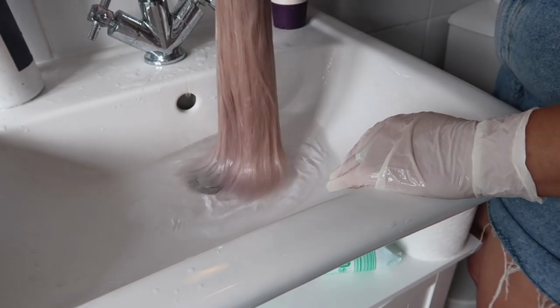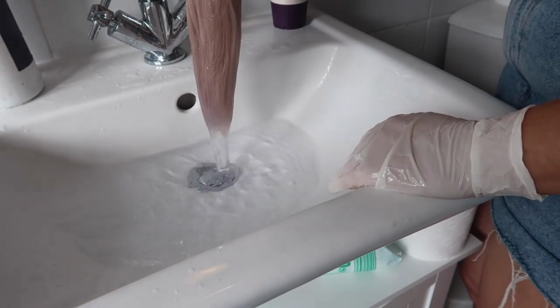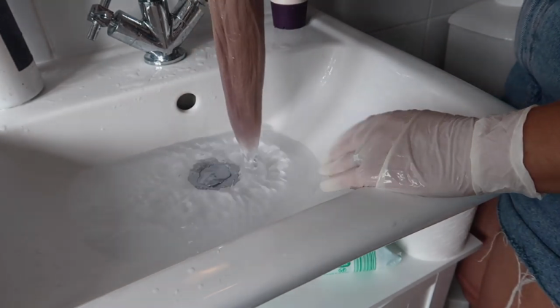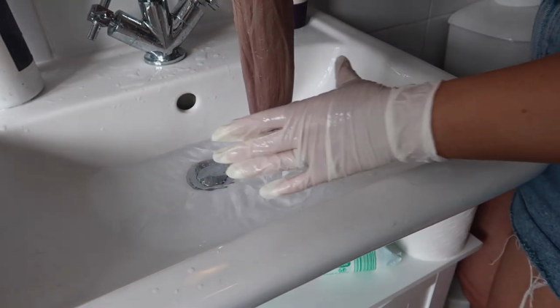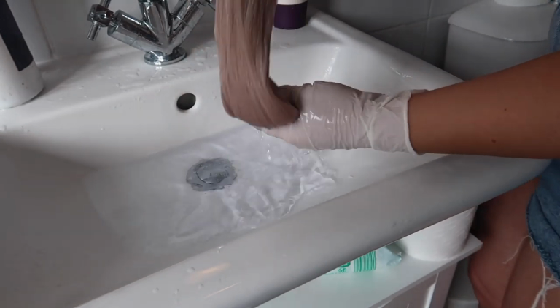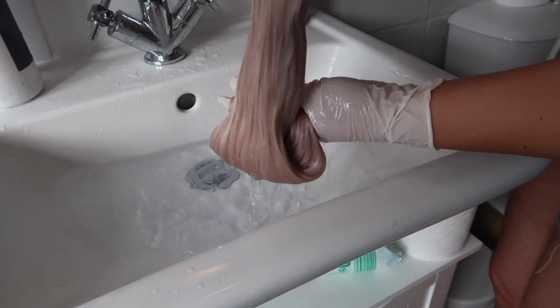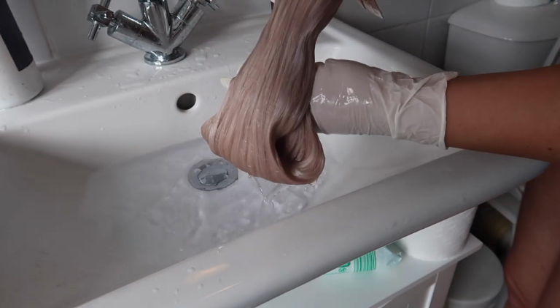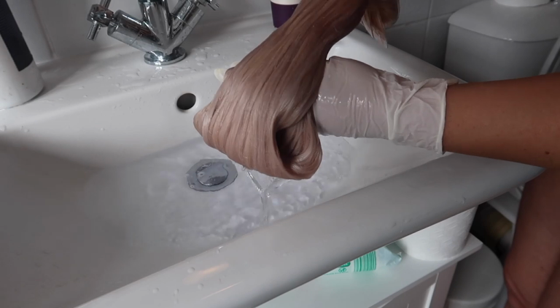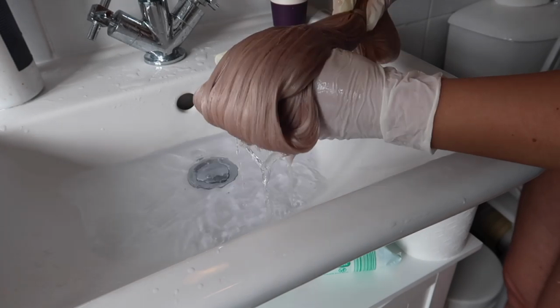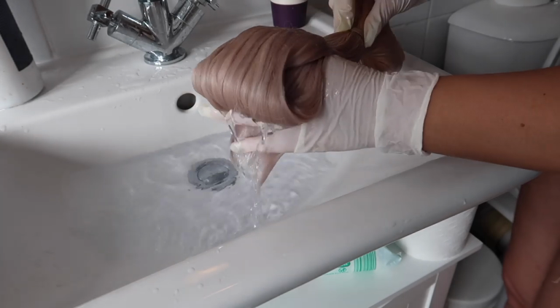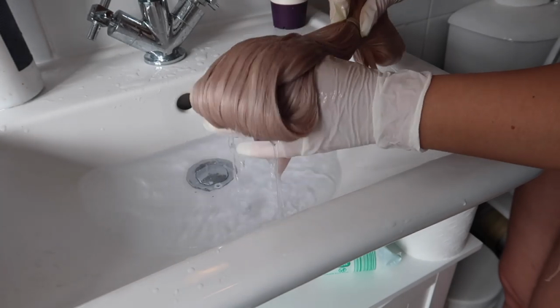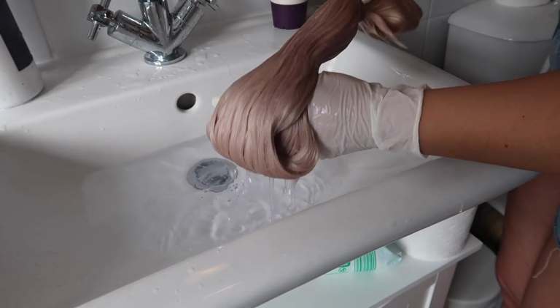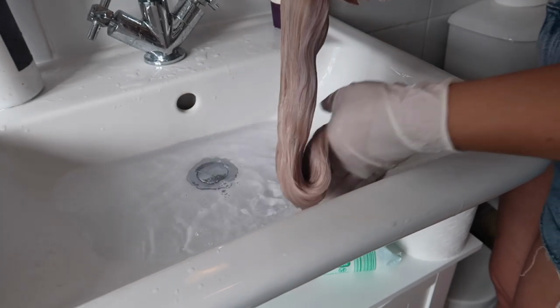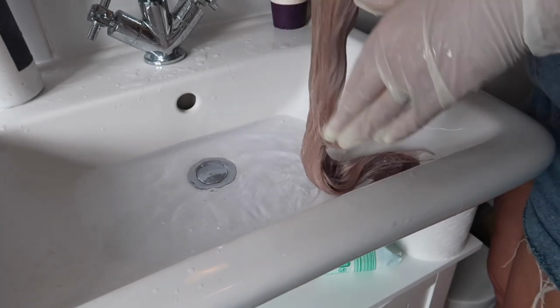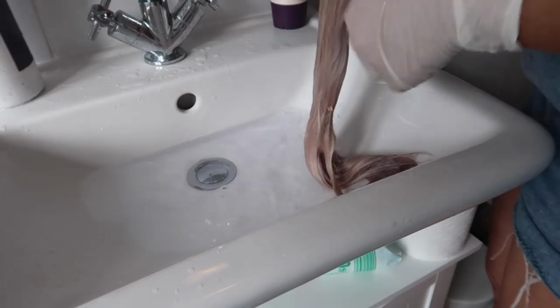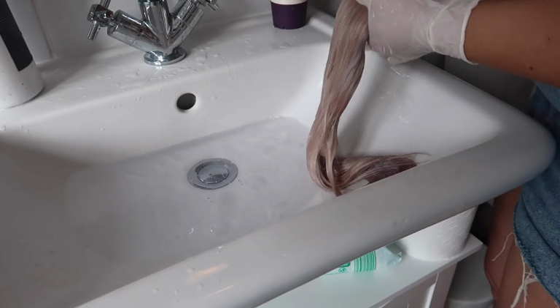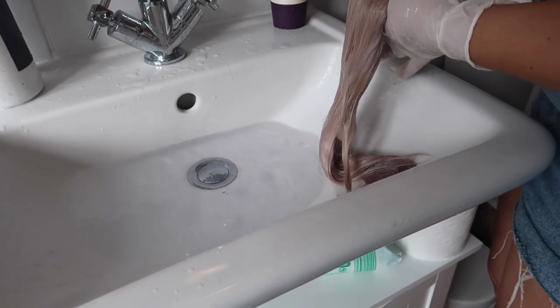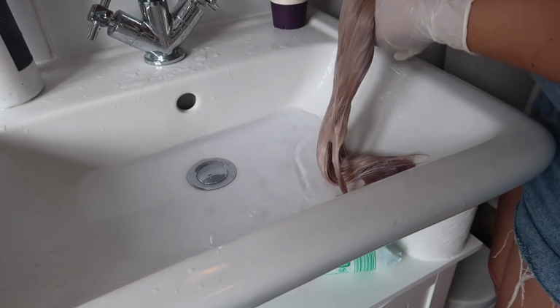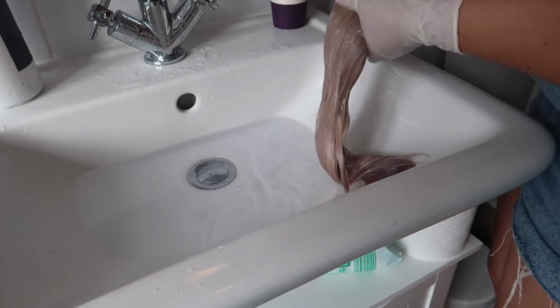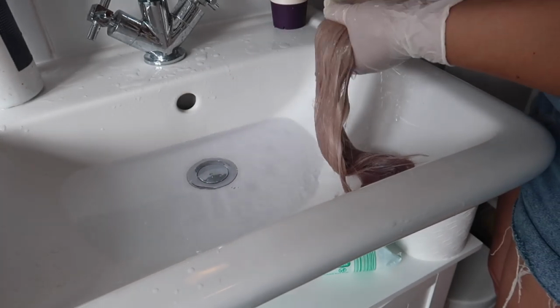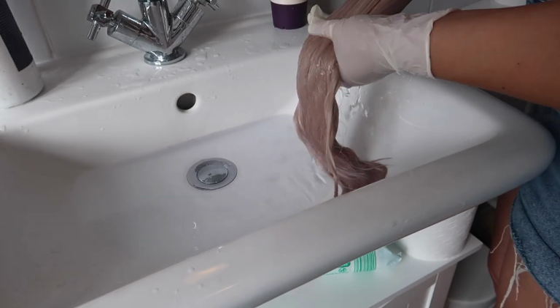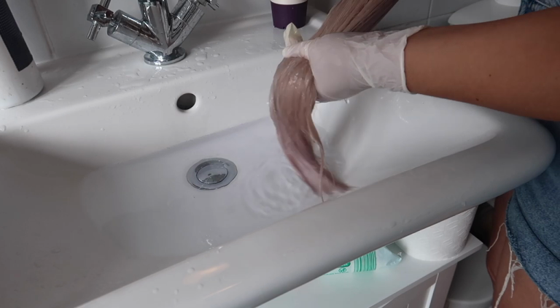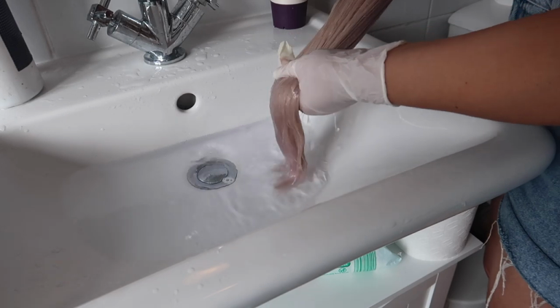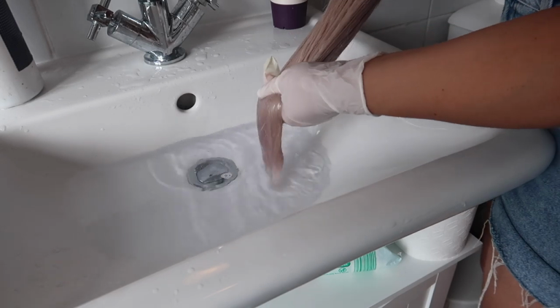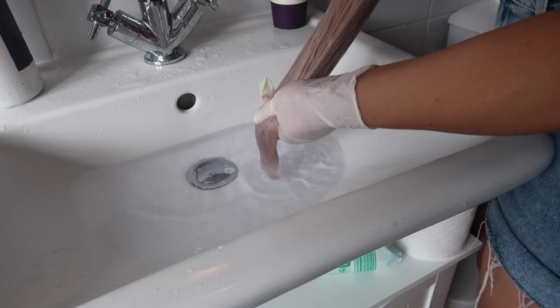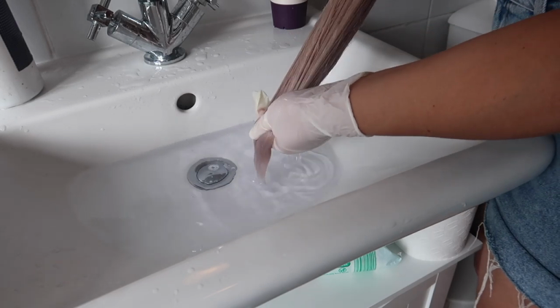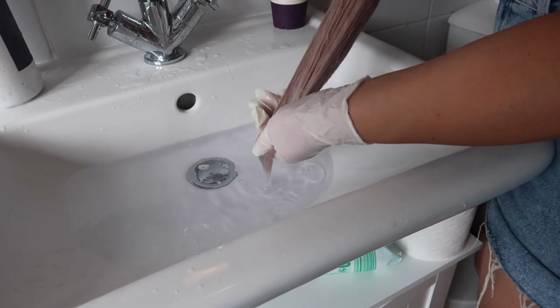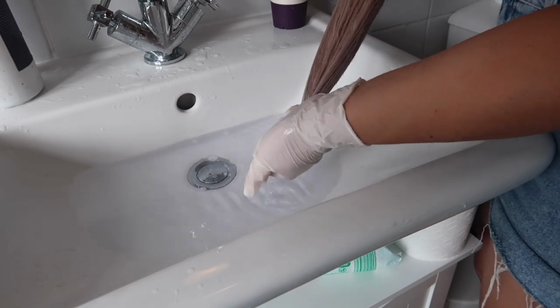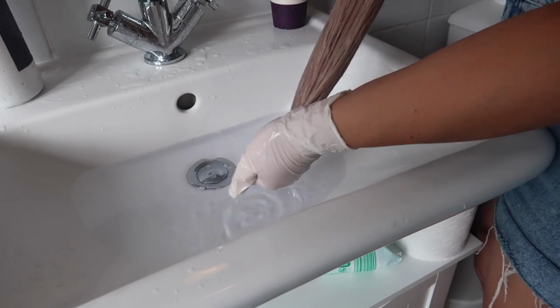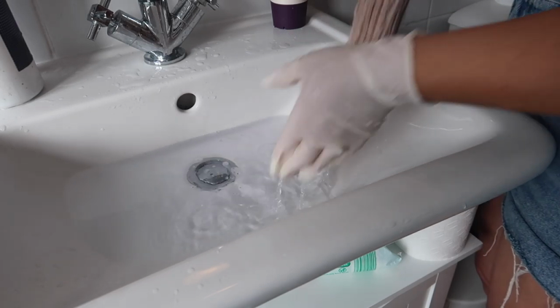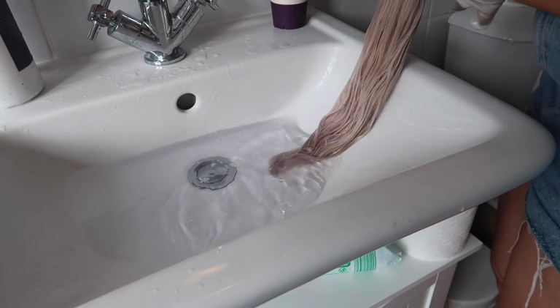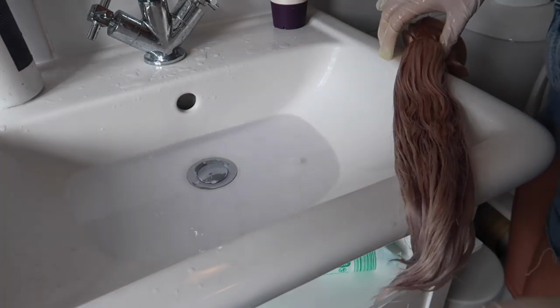You can see the color already. Some bits will pick up the purple more than others — that's perfectly normal, just like in your own natural hair.